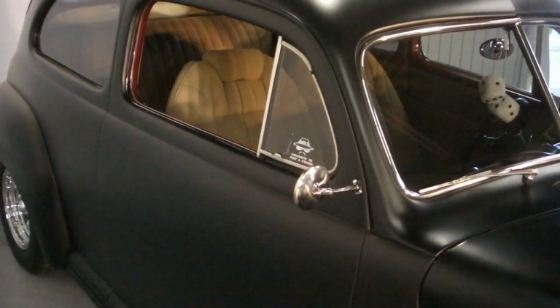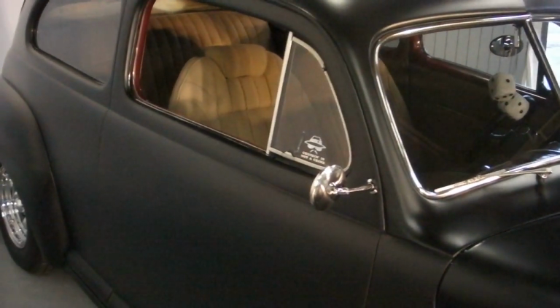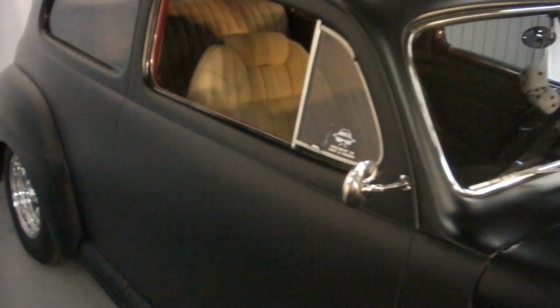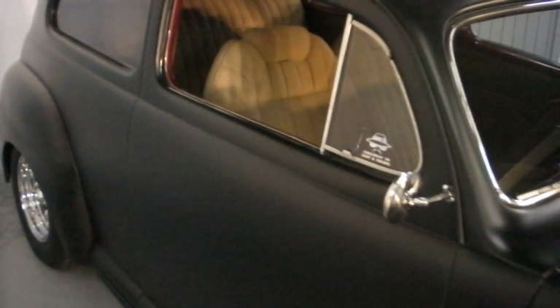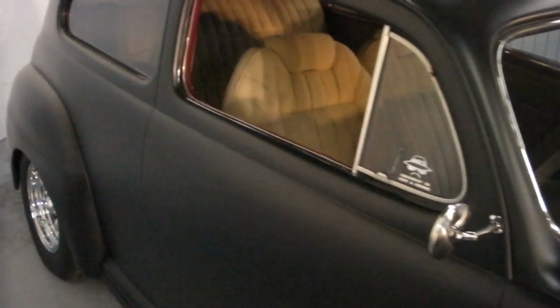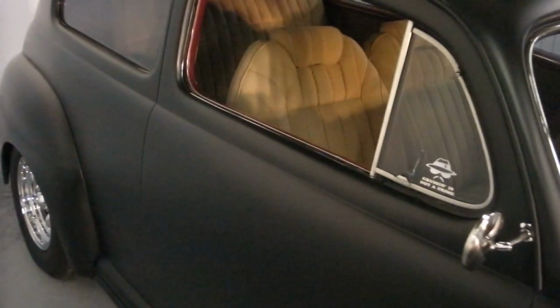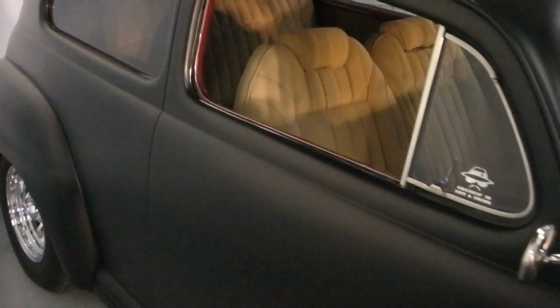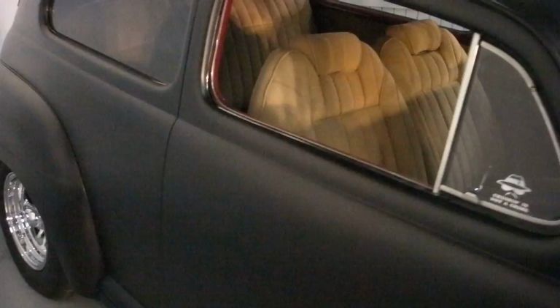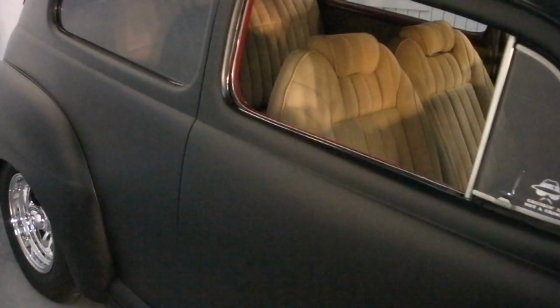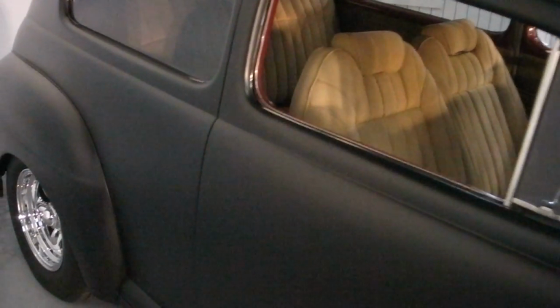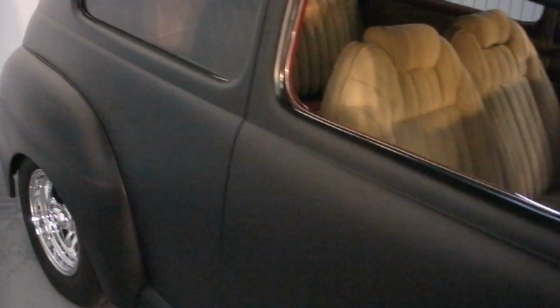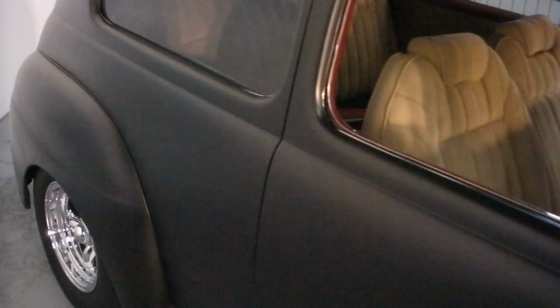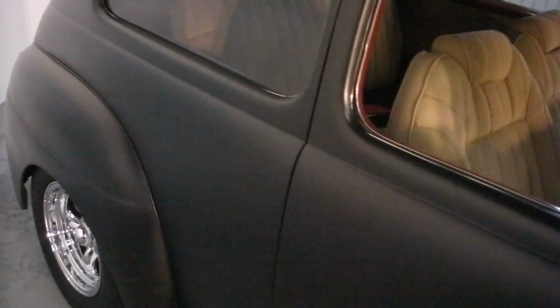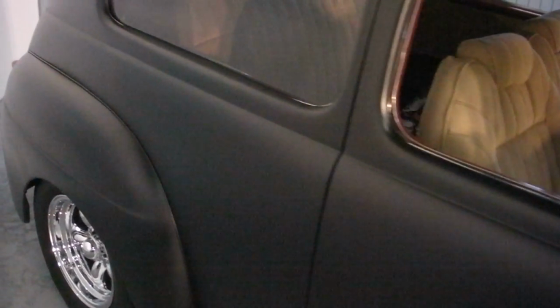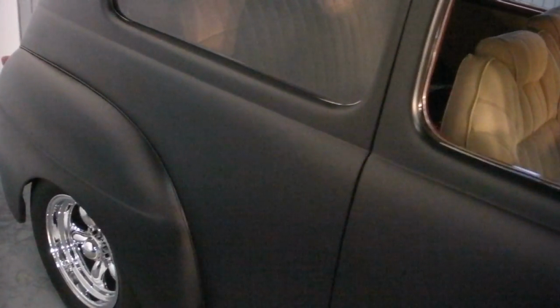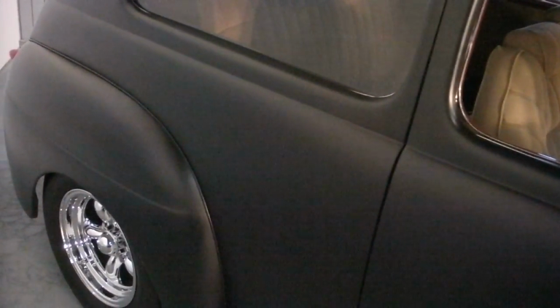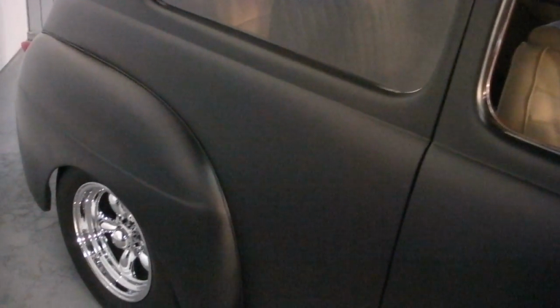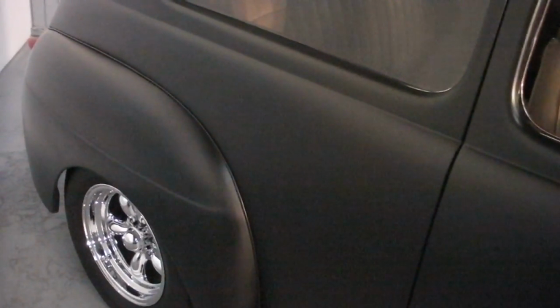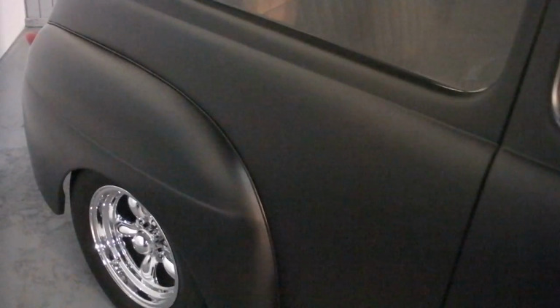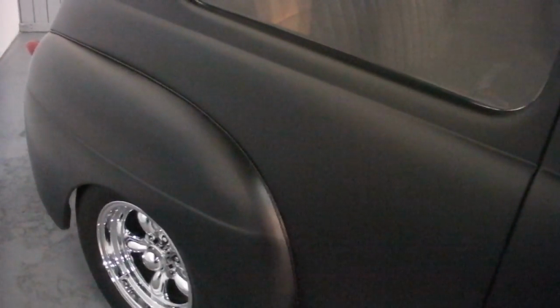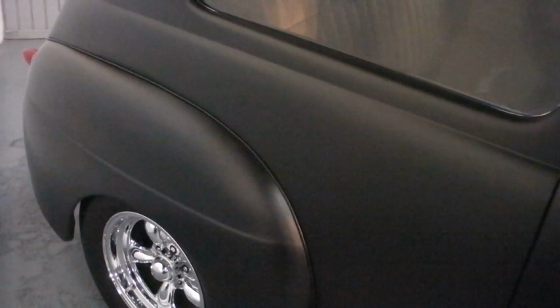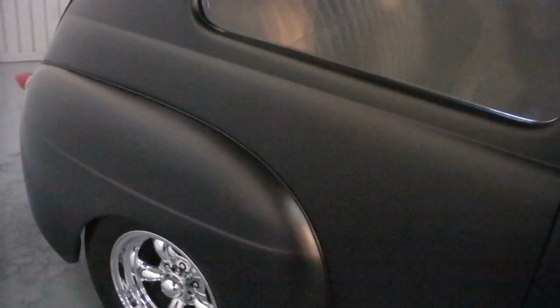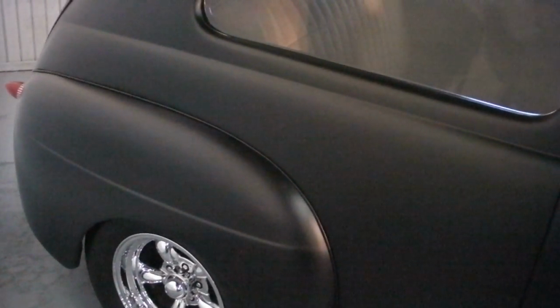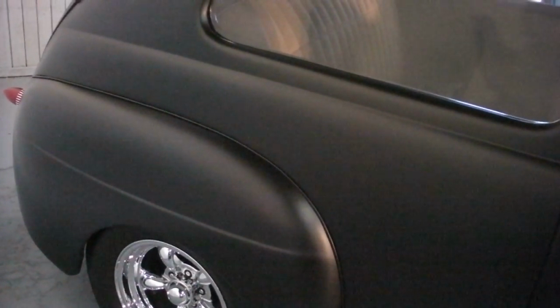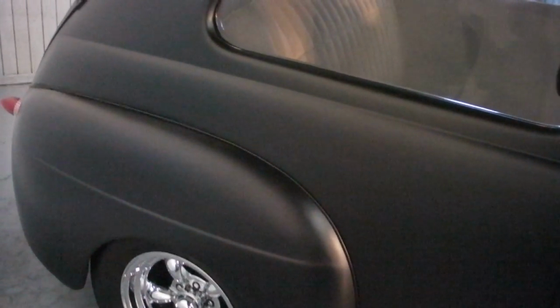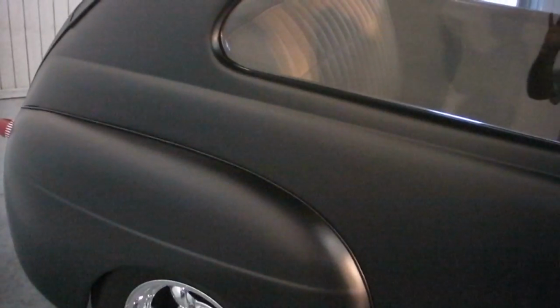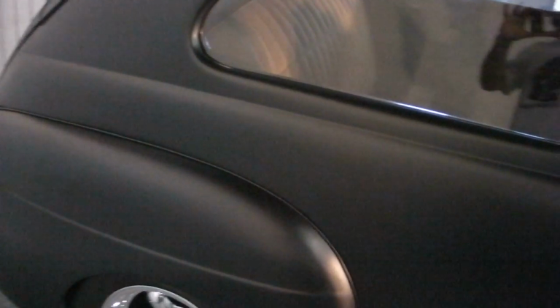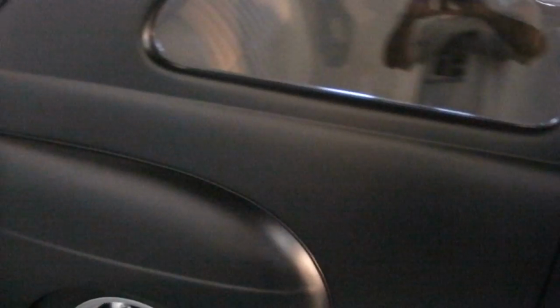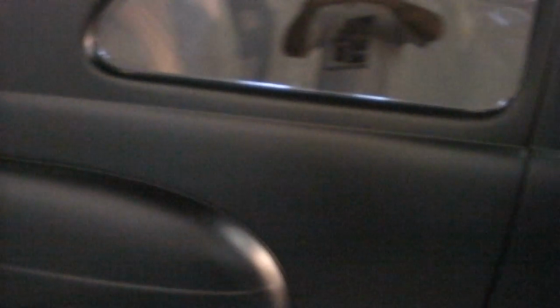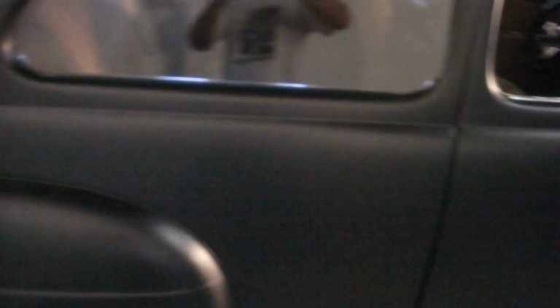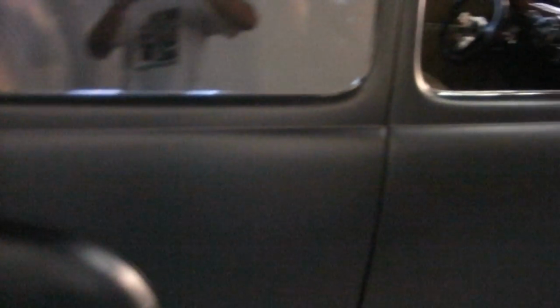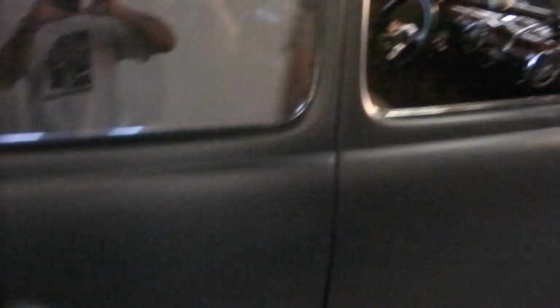Shaved door handles. Nice solid body — it's a nice fun car and the car drives fantastic. All the updates have been done. It's got HEI ignition in it now, and it is a 350 Chevy.